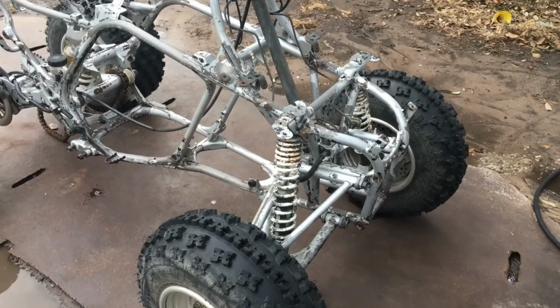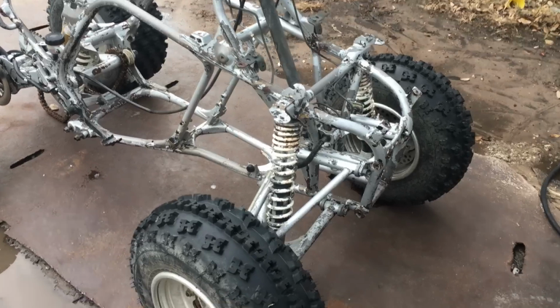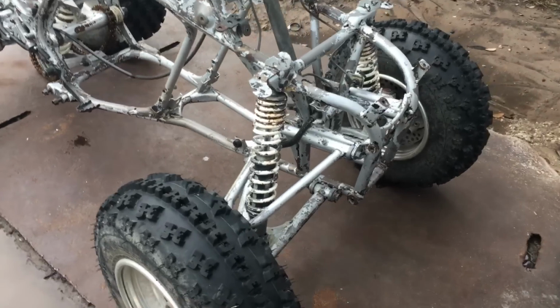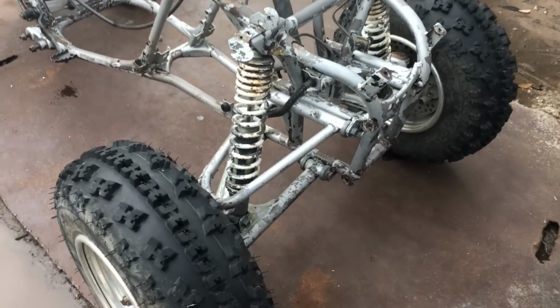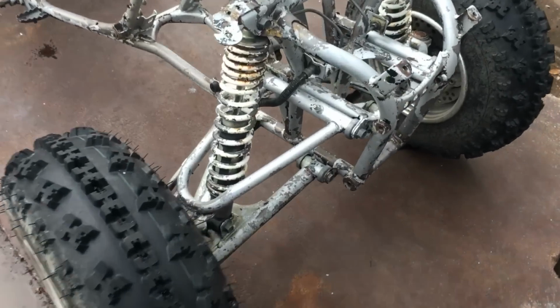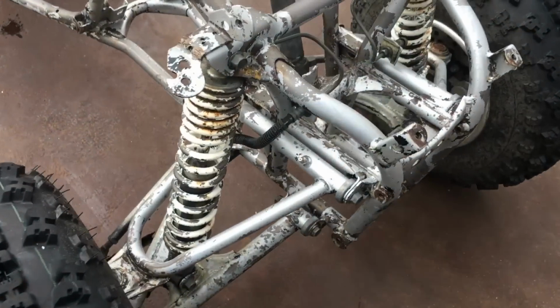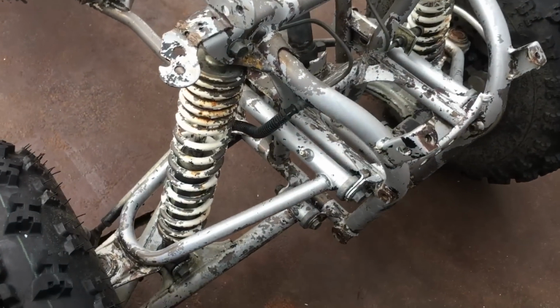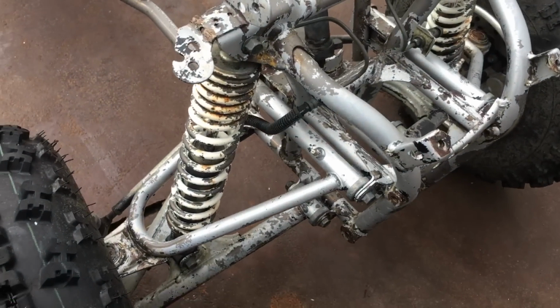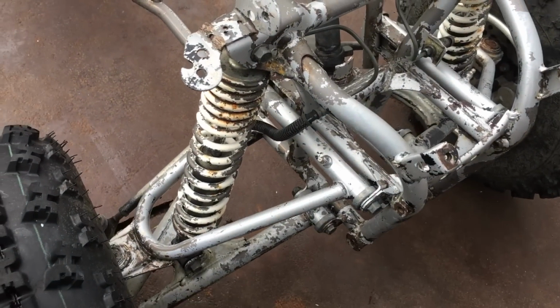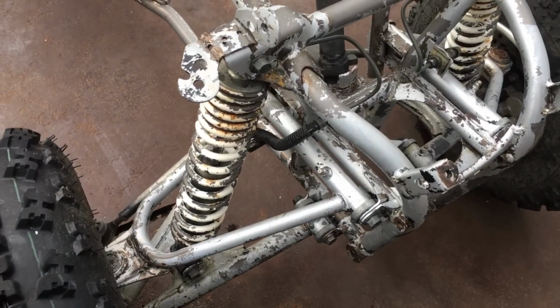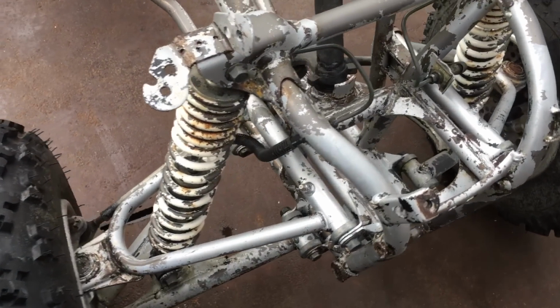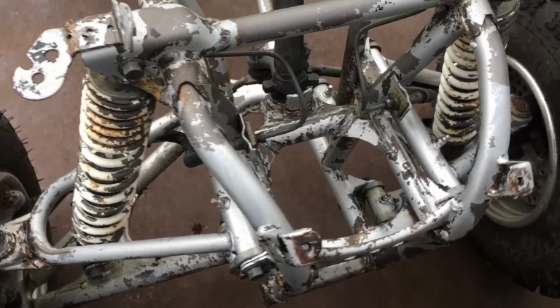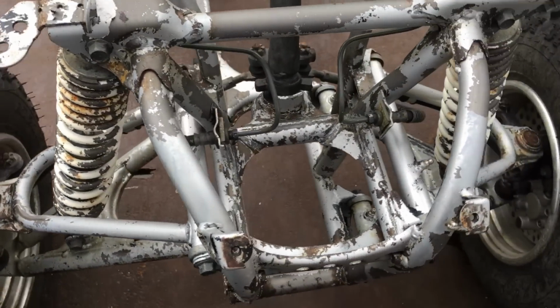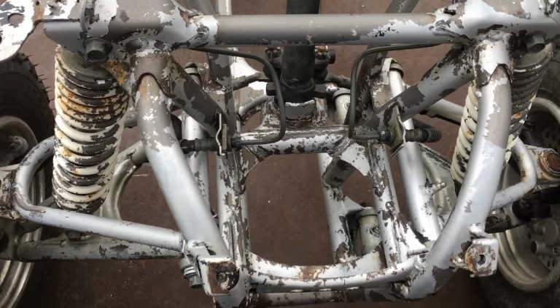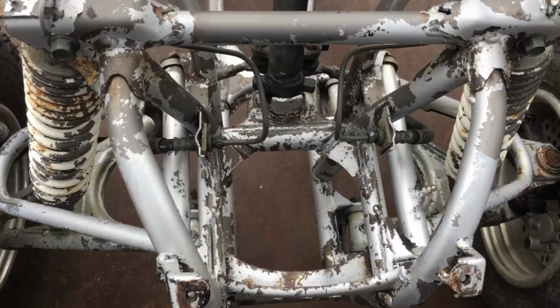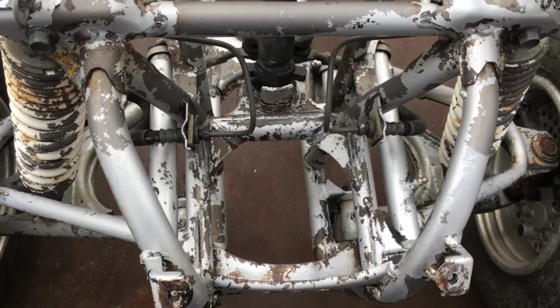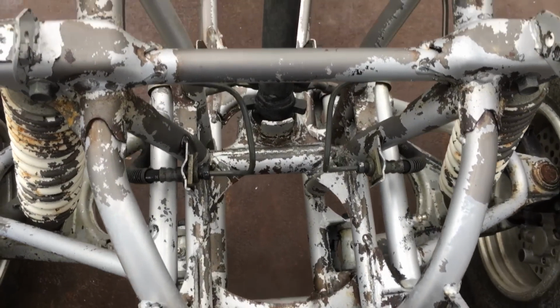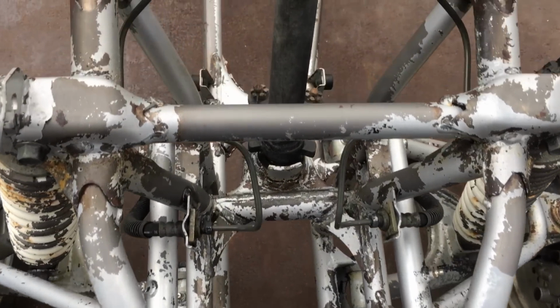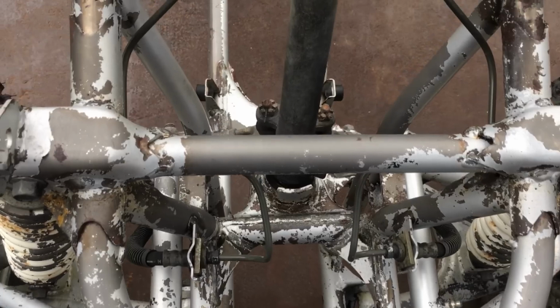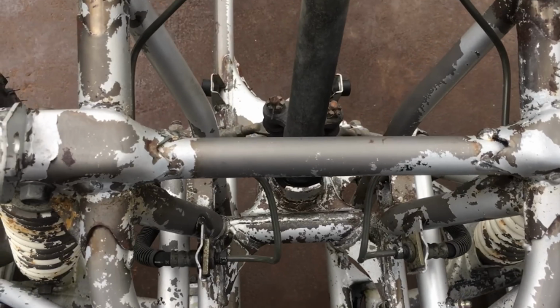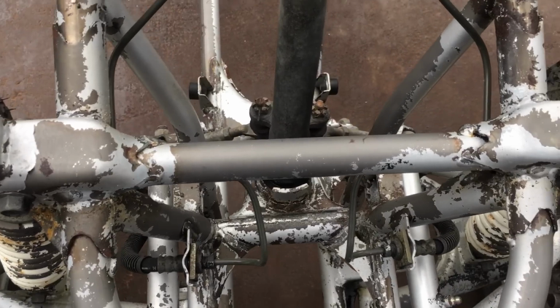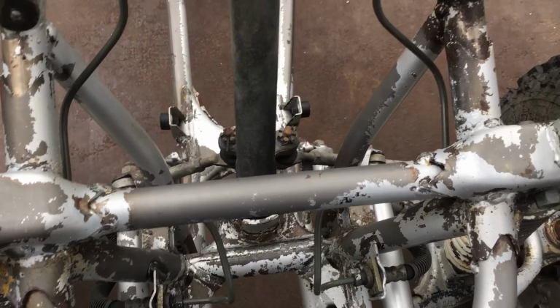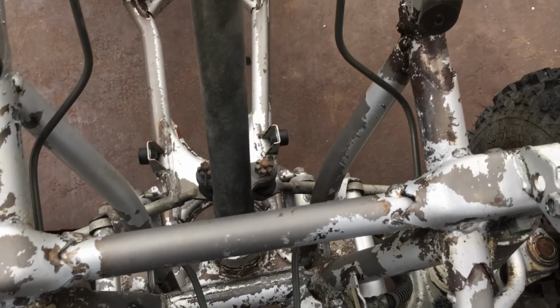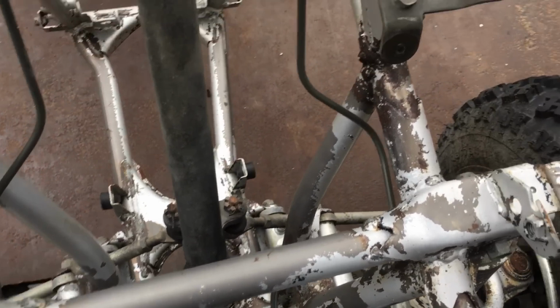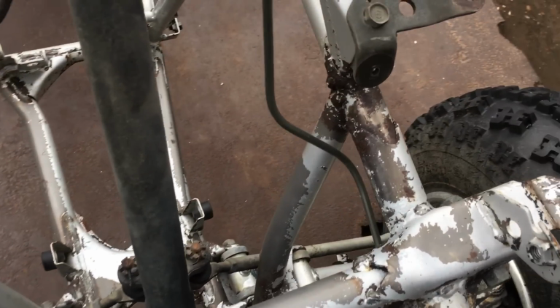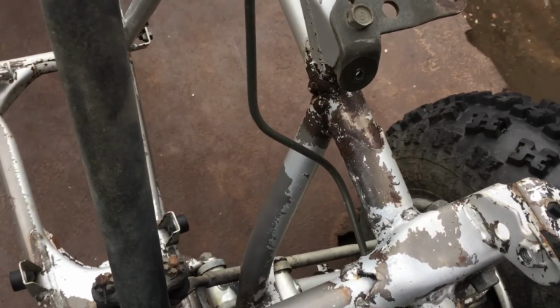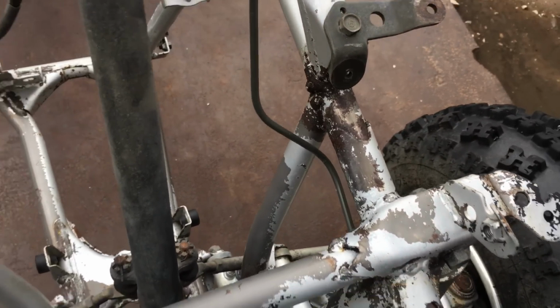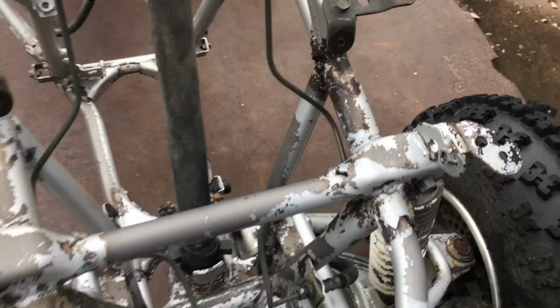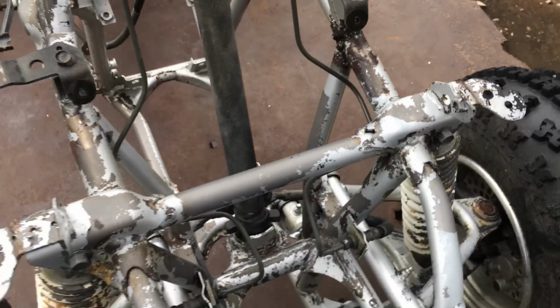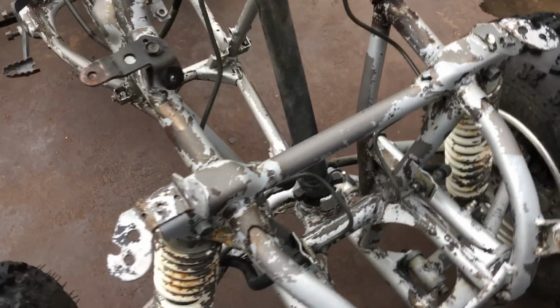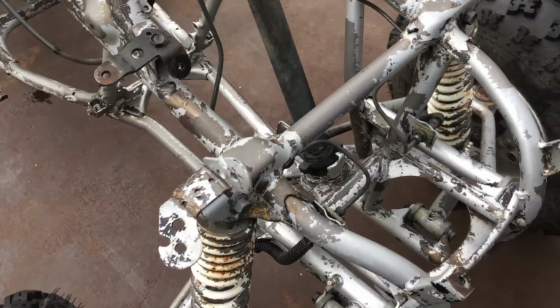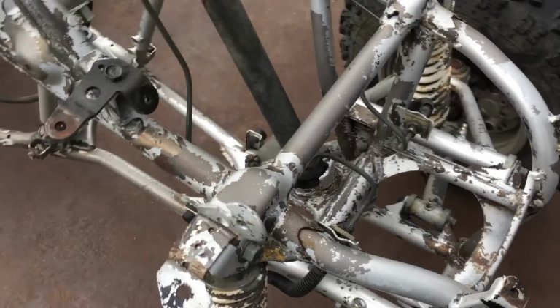So here we are a couple hours later — got most of the black paint off the frame, down to bare metal in some spots. Now I've got to attack it with a wire wheel on my die grinder.